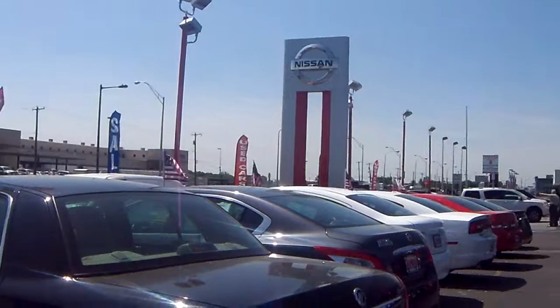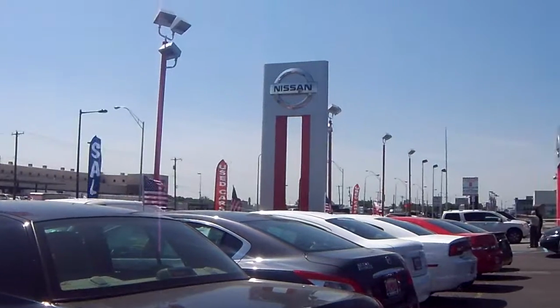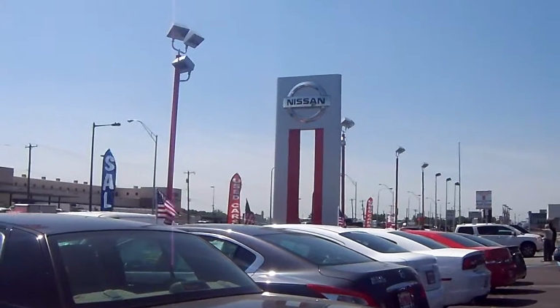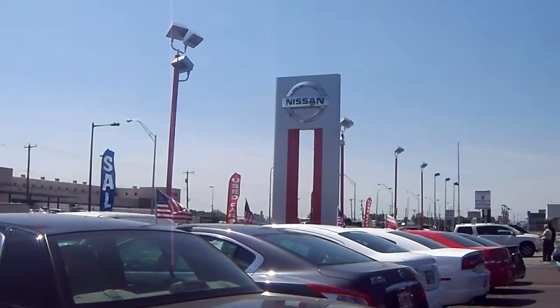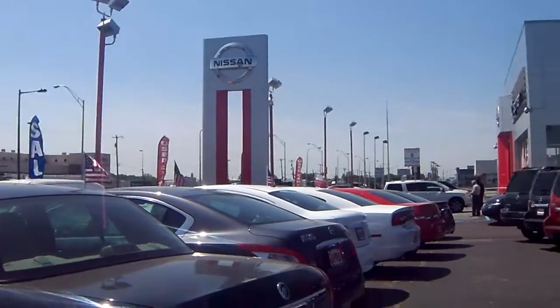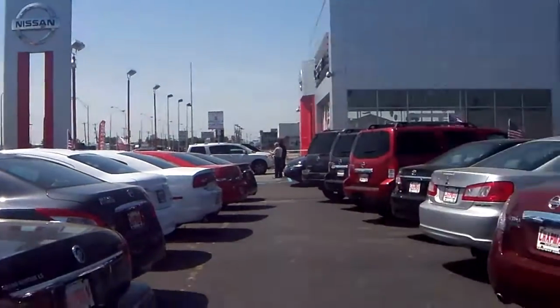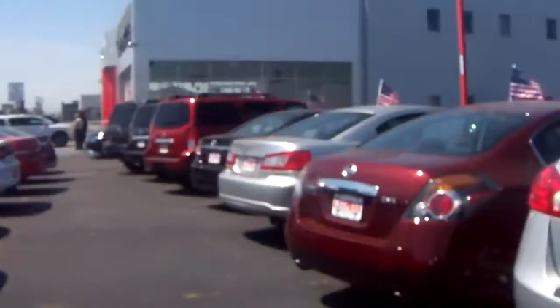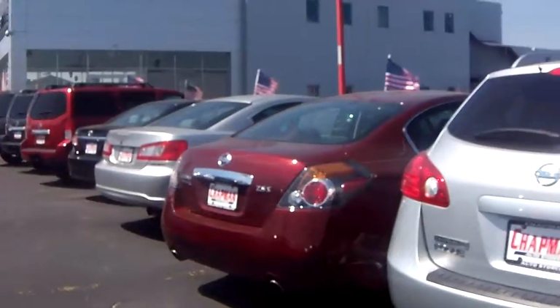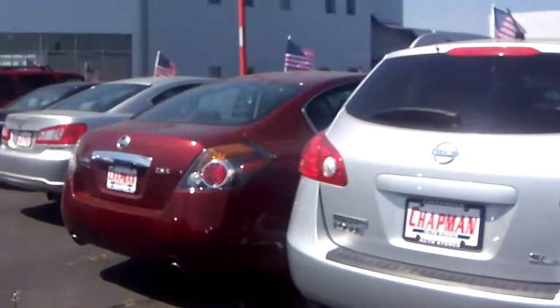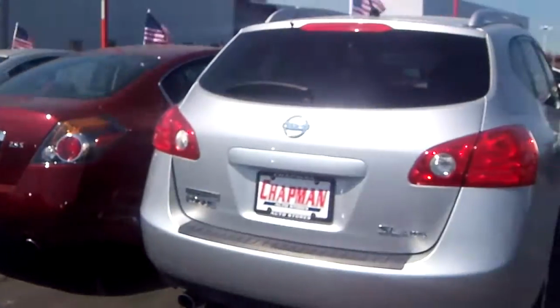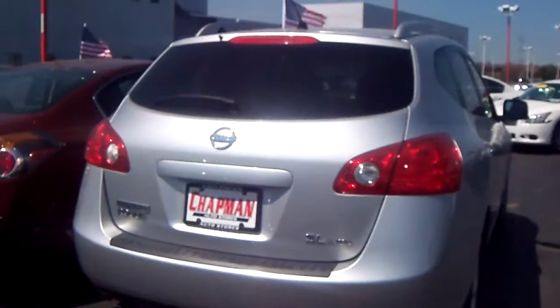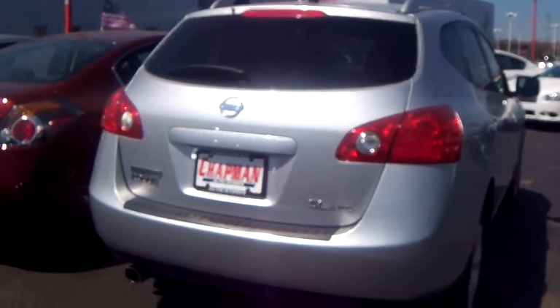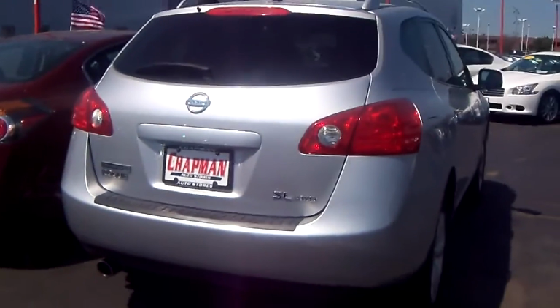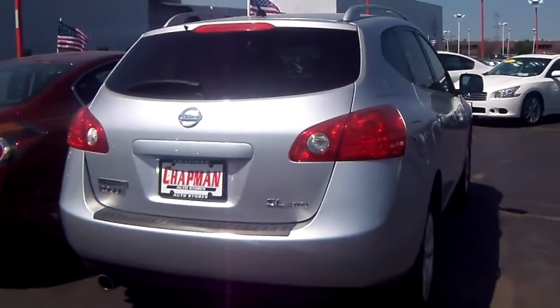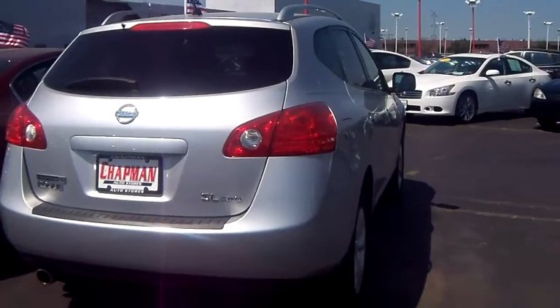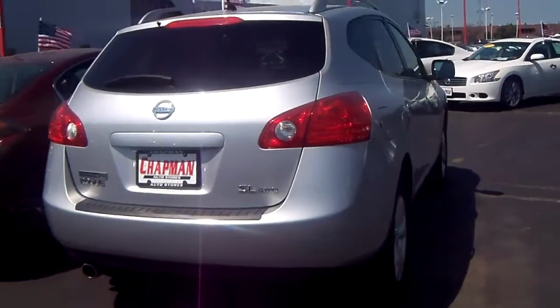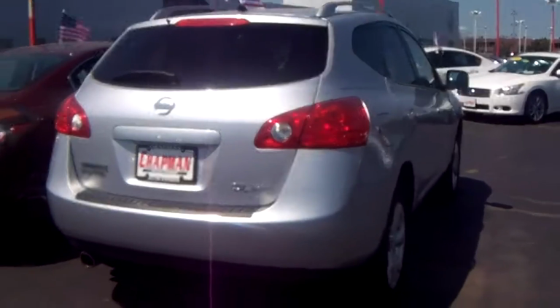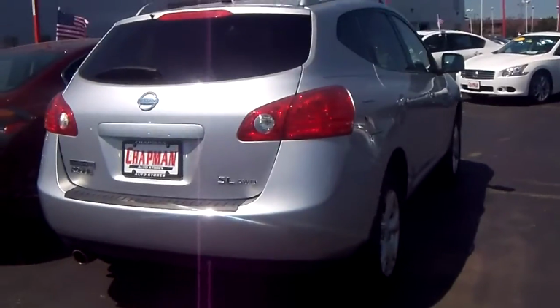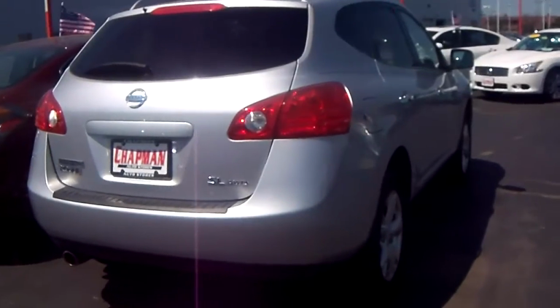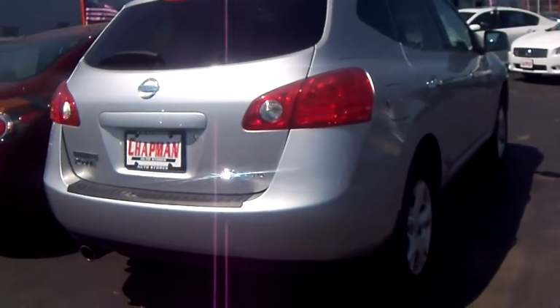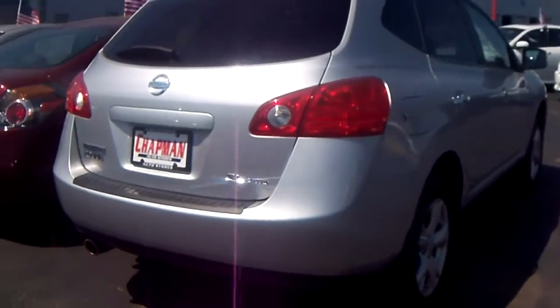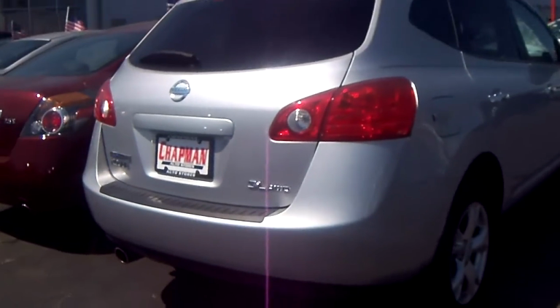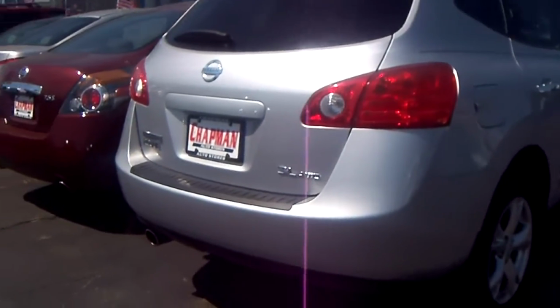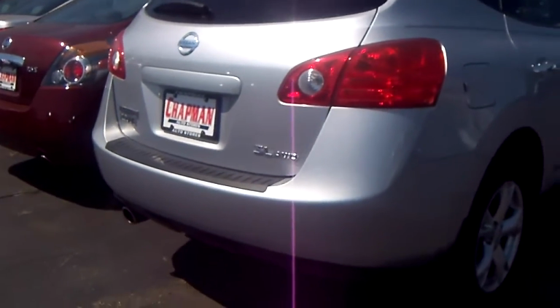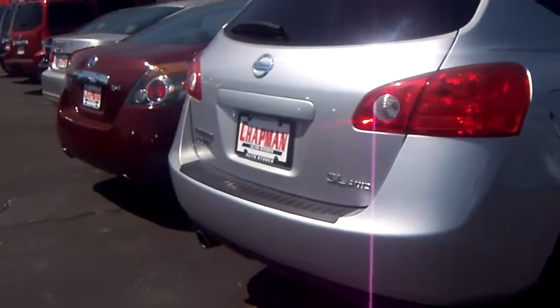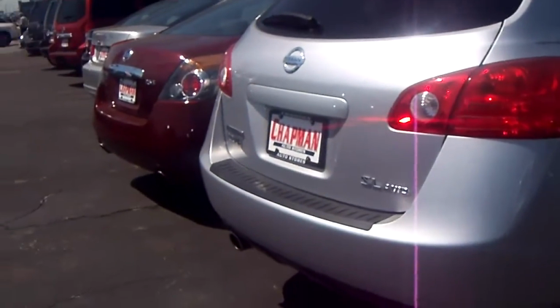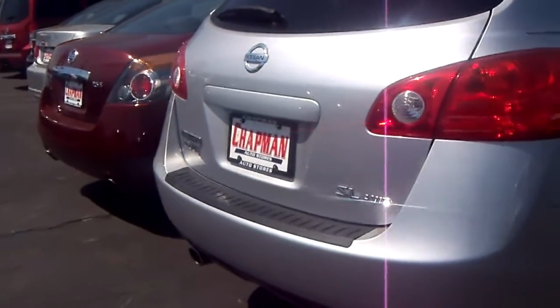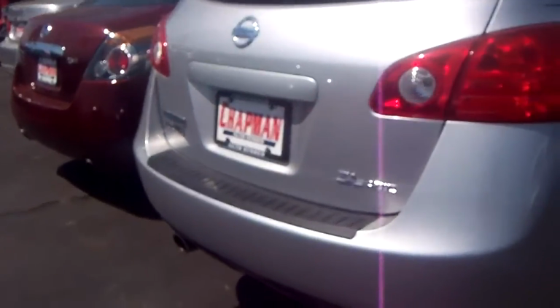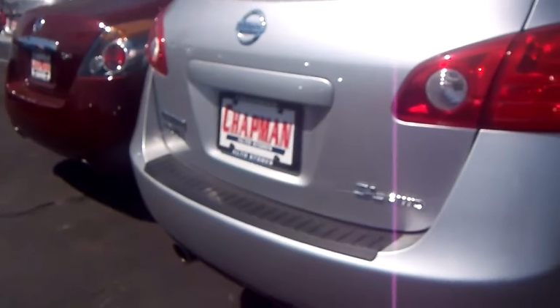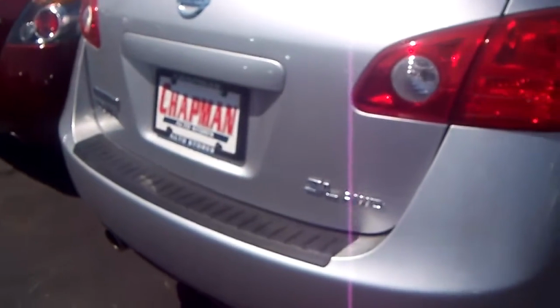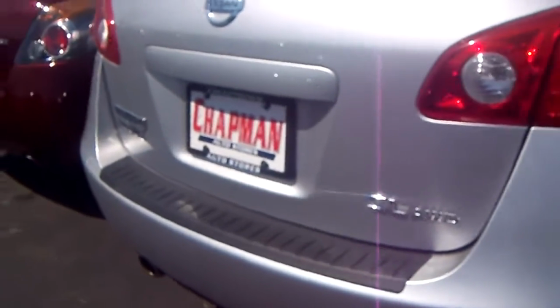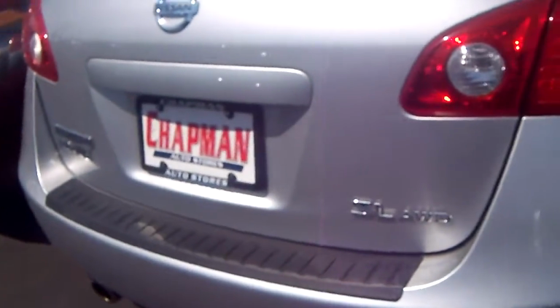Good morning and welcome to Chapman Nissan. My name is Amanda Rowe, I am the internet sales manager here, and today I wanted to take one of my customers, Tahira, on a walk around of this beautiful 2010 Nissan Rogue.